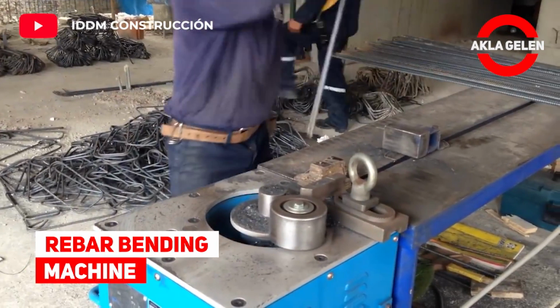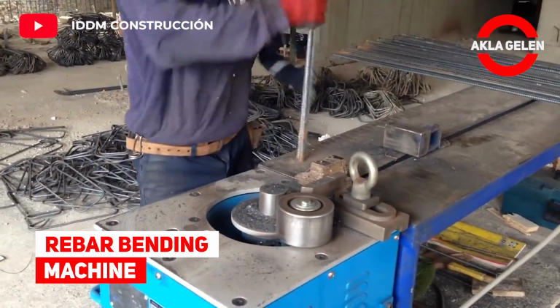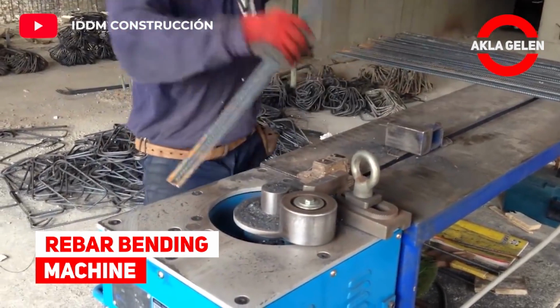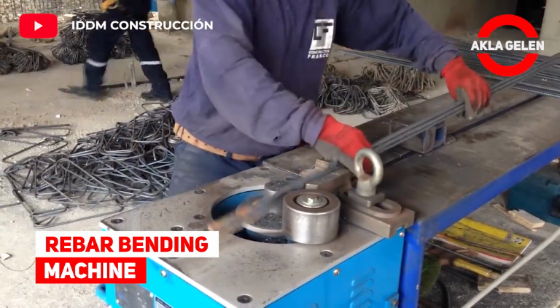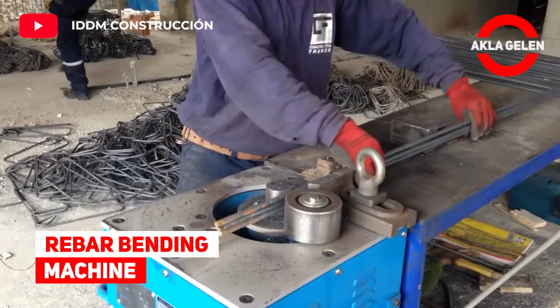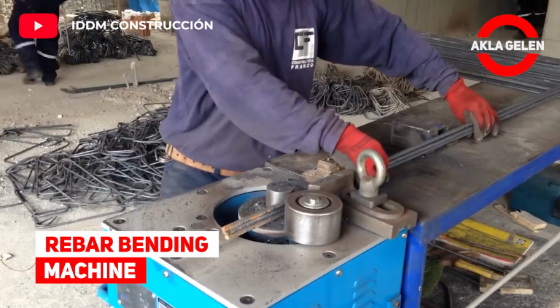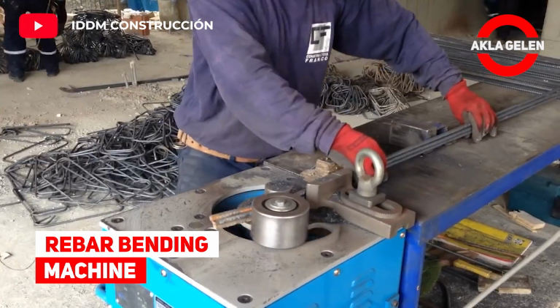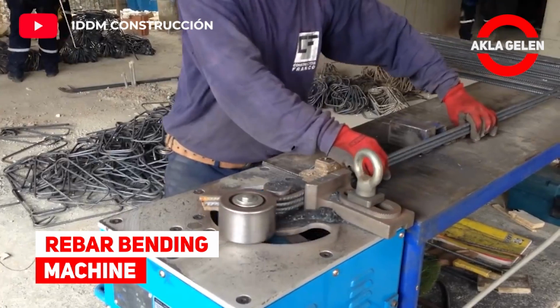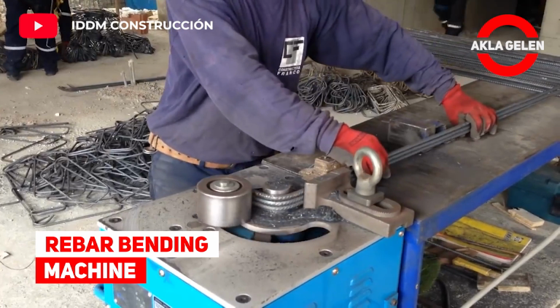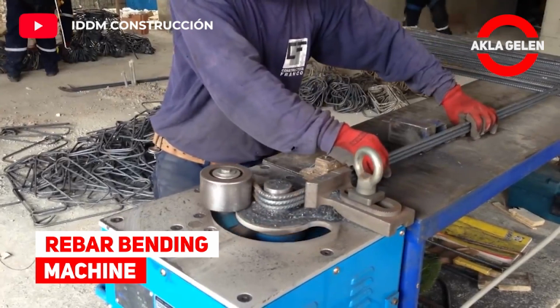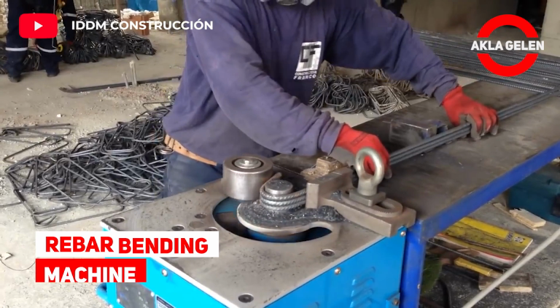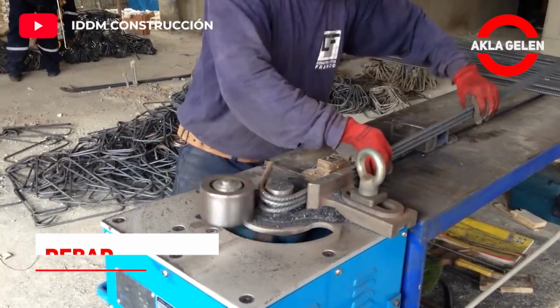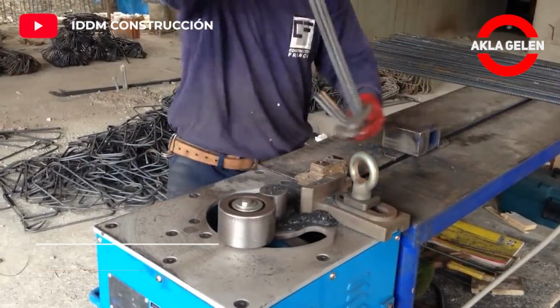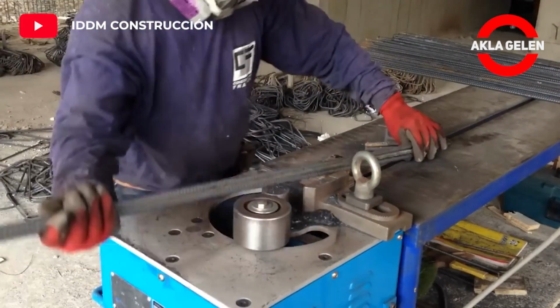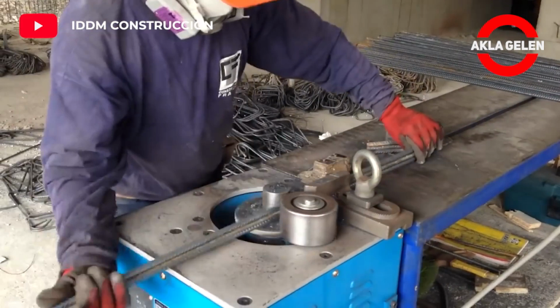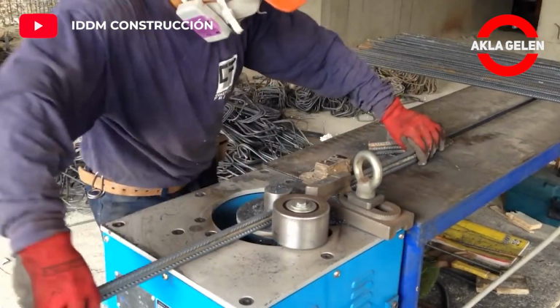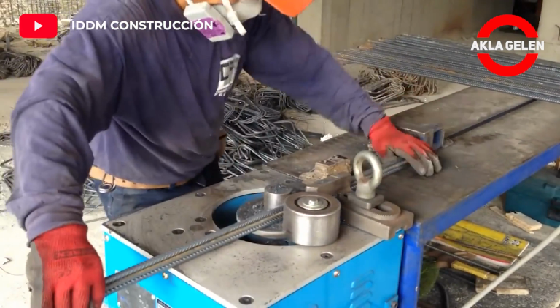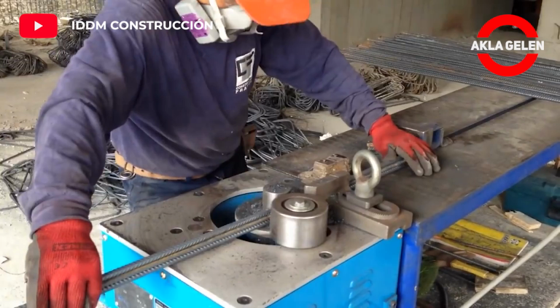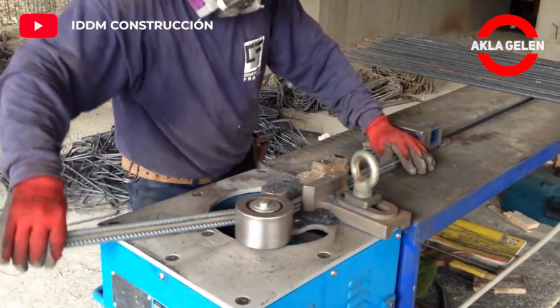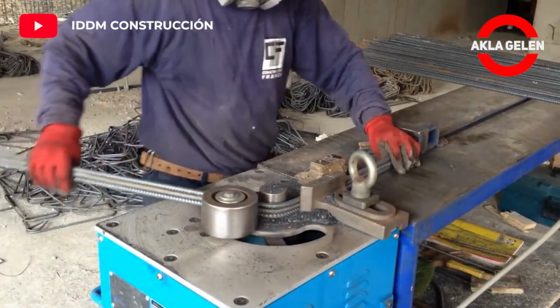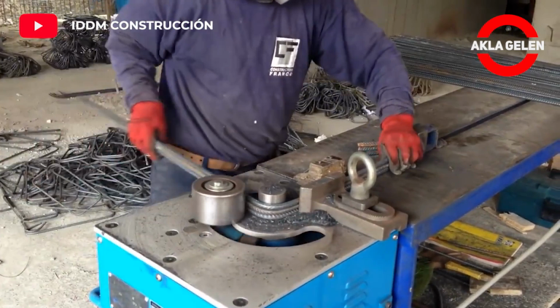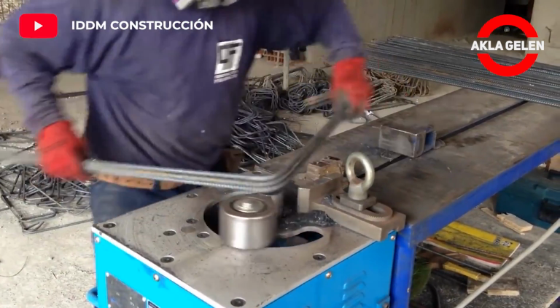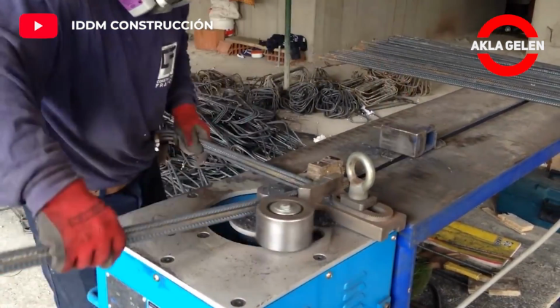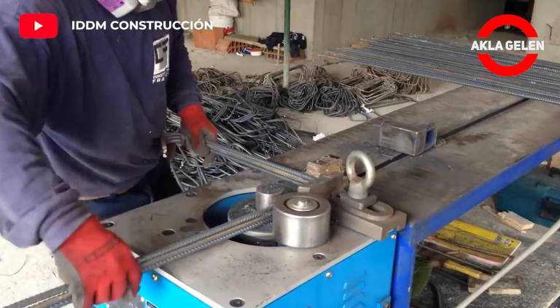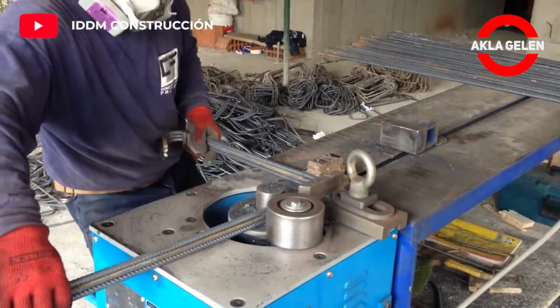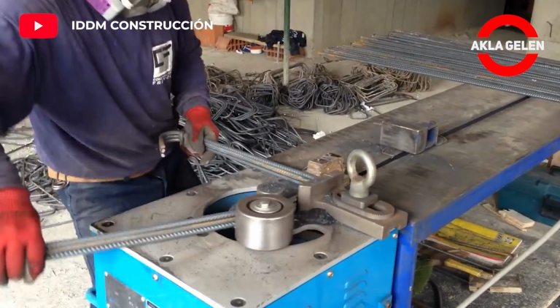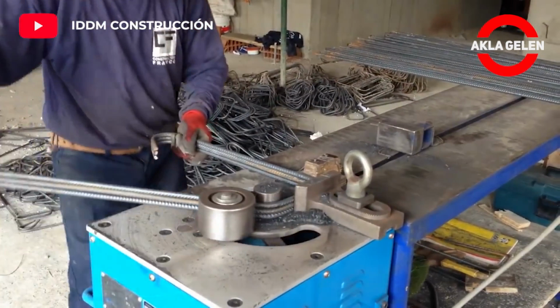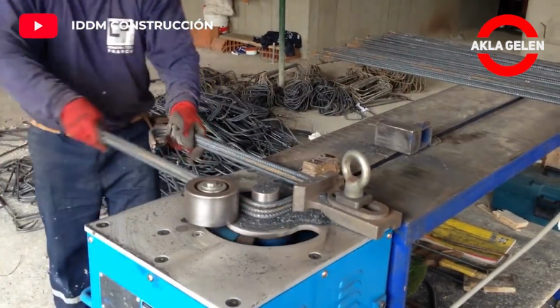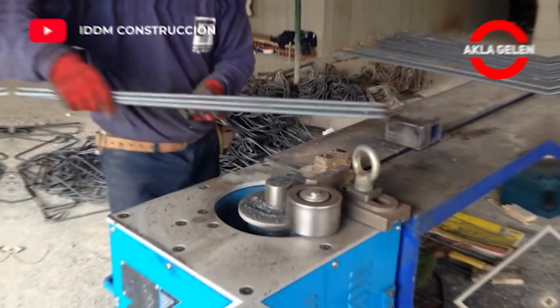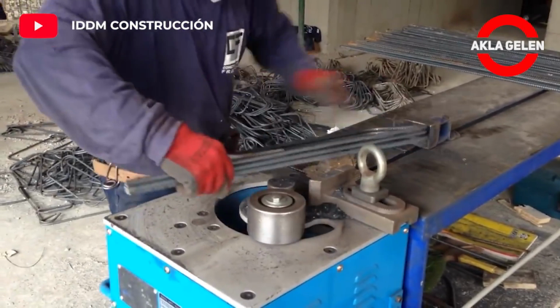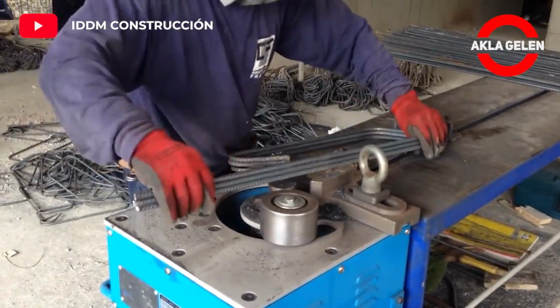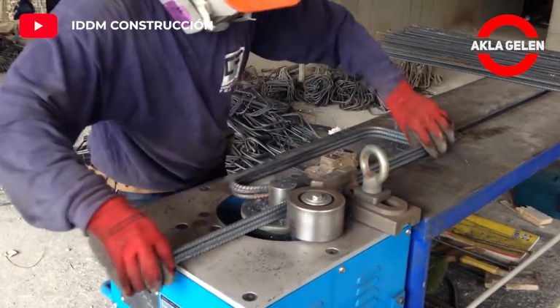Rebar bending machine. Rebar bending machines are strong, durable, and easy to use. They feature the ability to bend both manually and automatically.